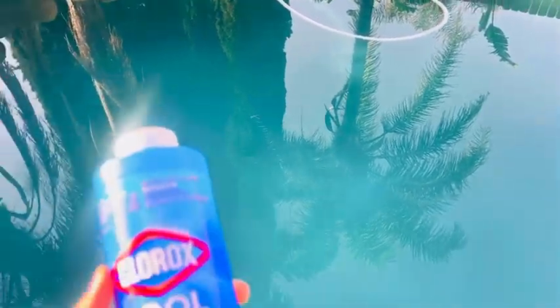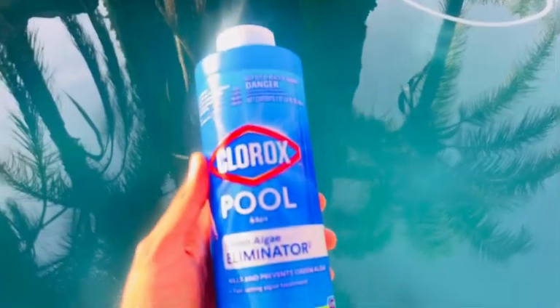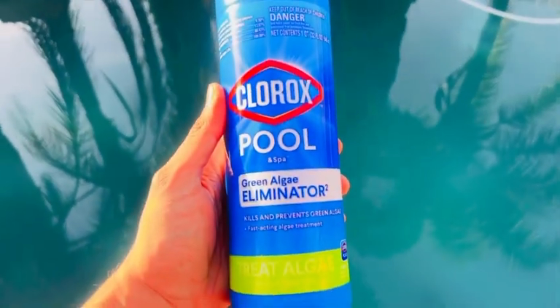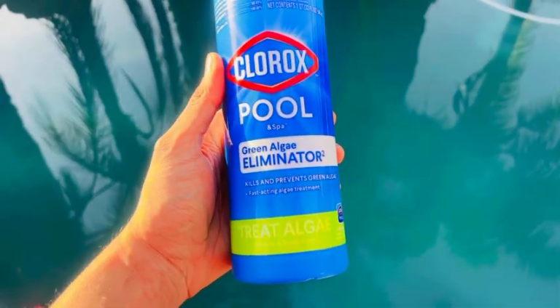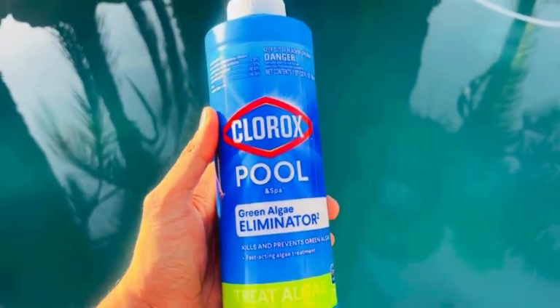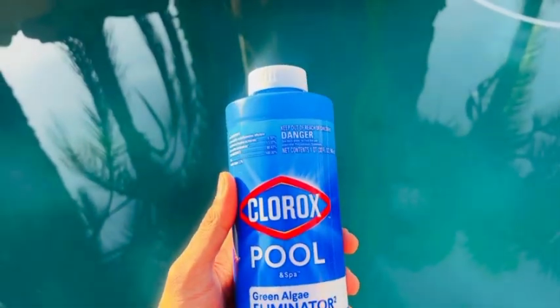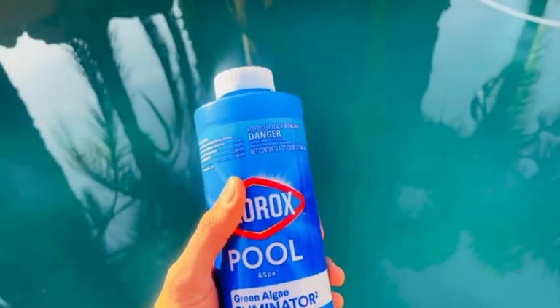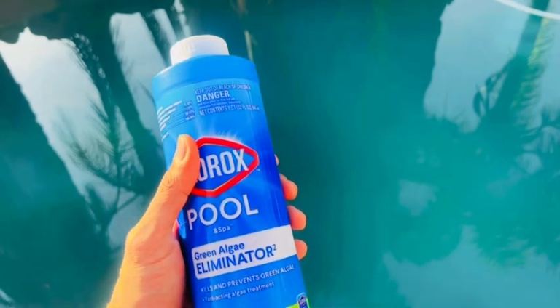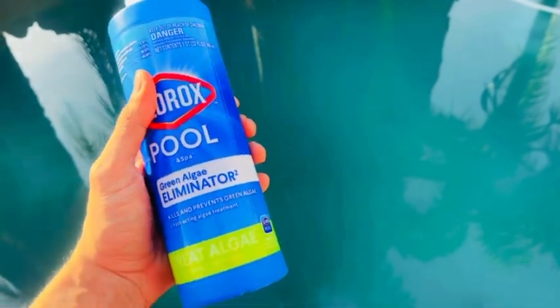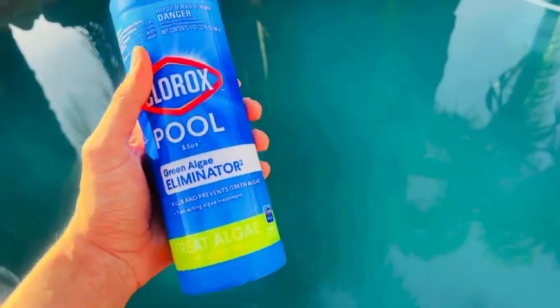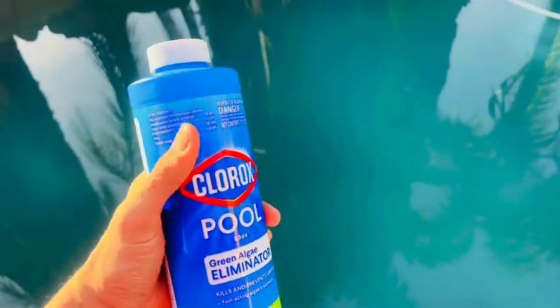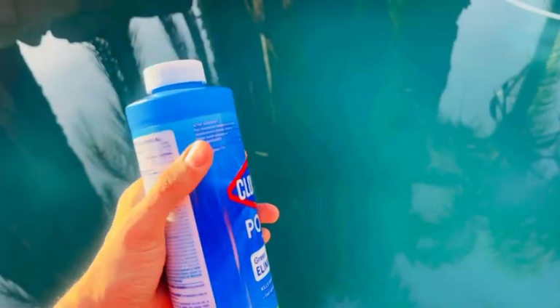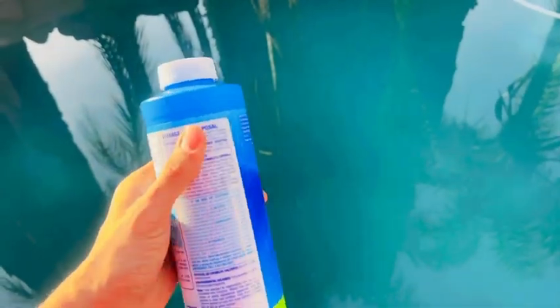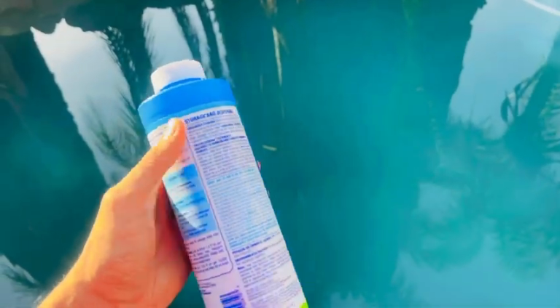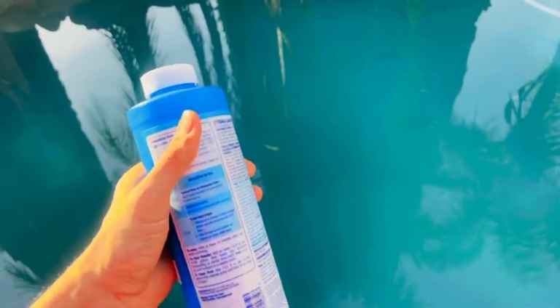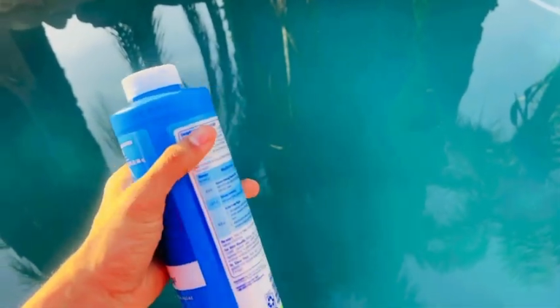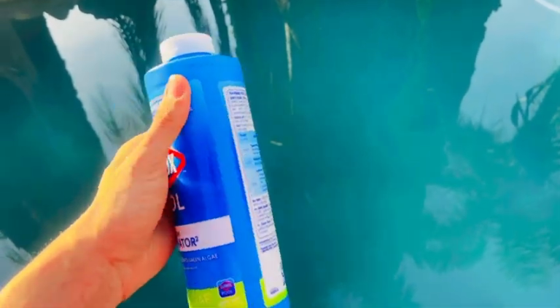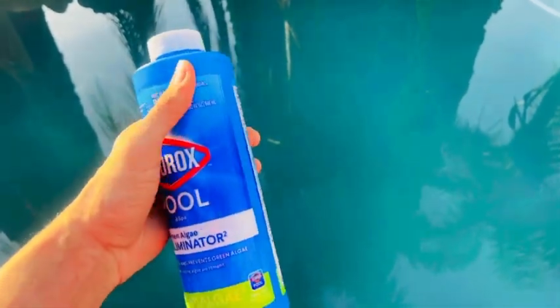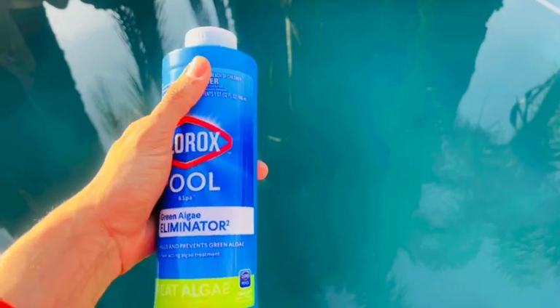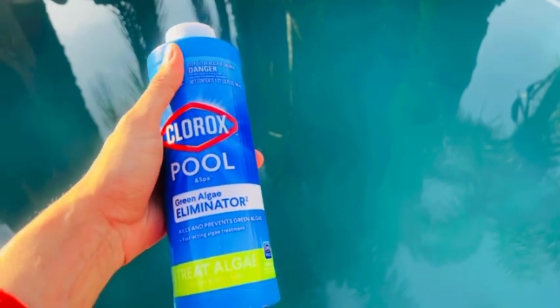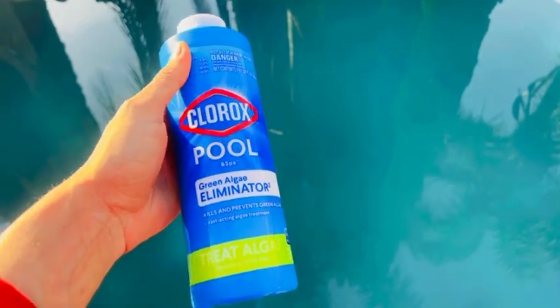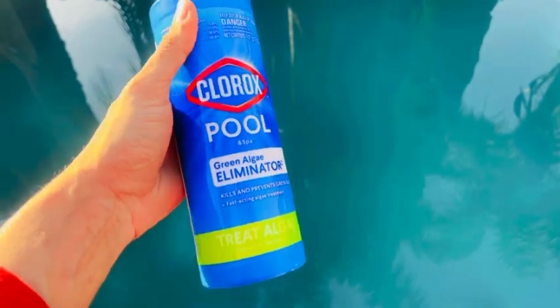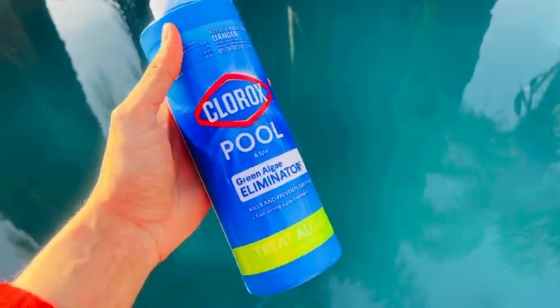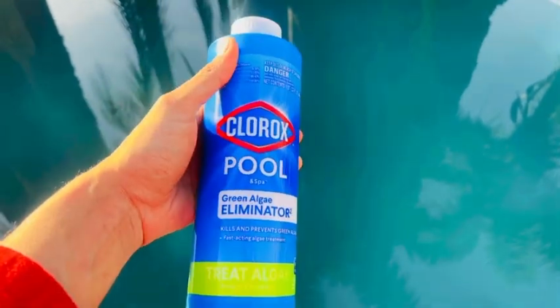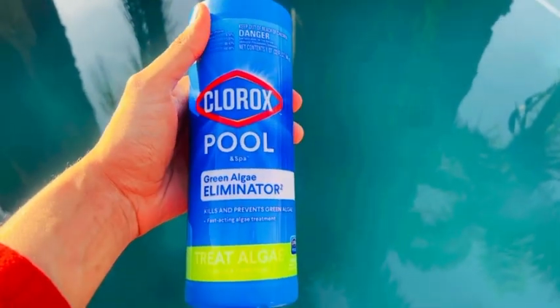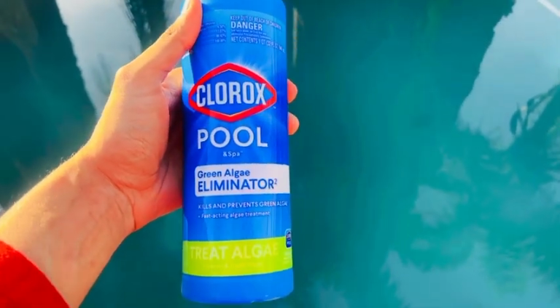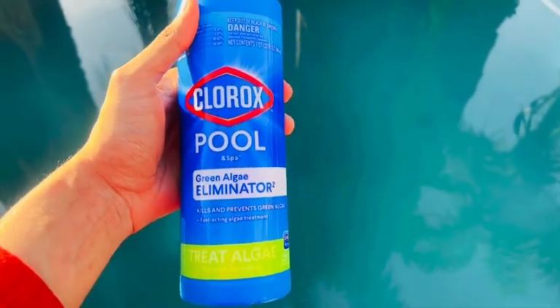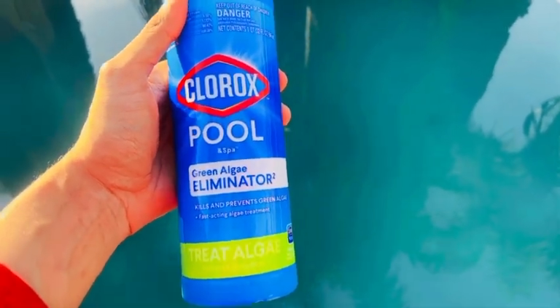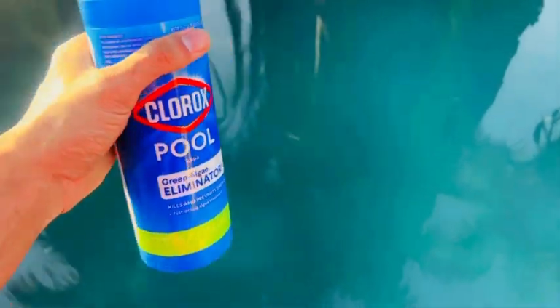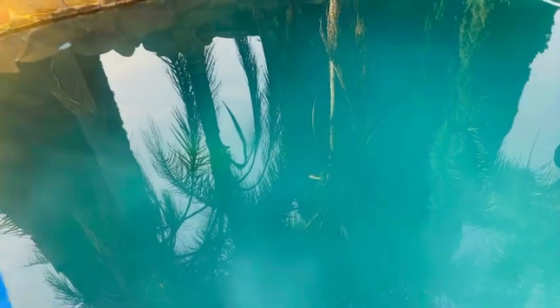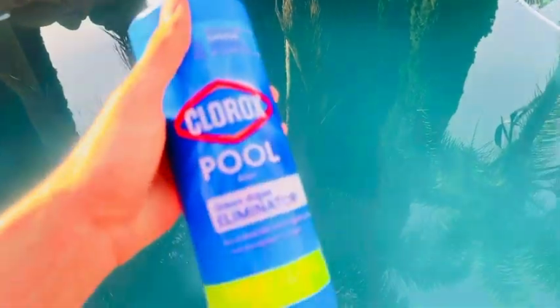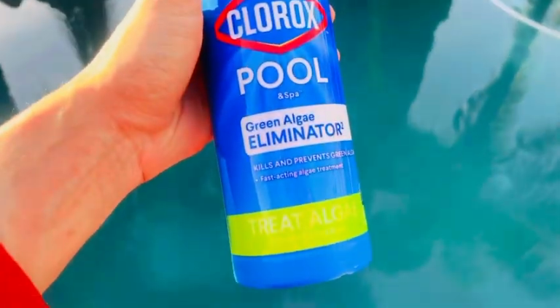So that's all you need. You don't have to buy any other chemical. You don't even have to talk to any pool guy. That's all I used: Clorox Pool Green LG. Because it was green, so I just used this one.